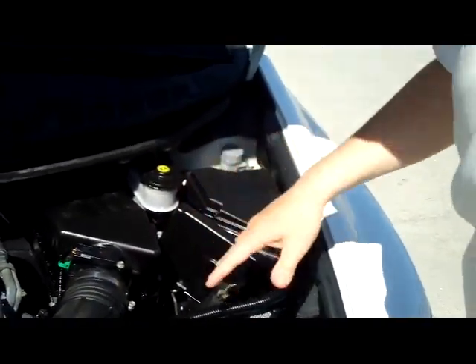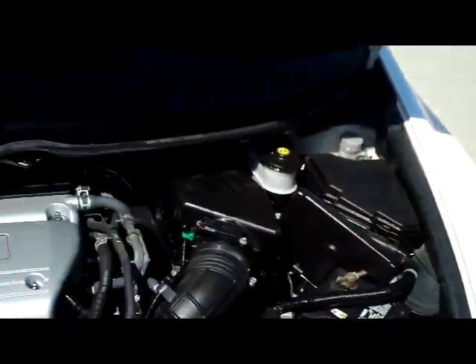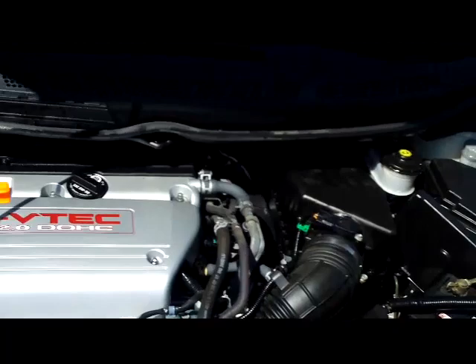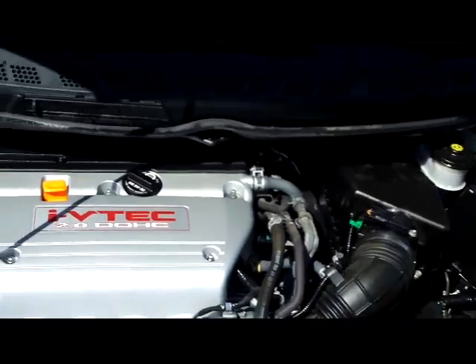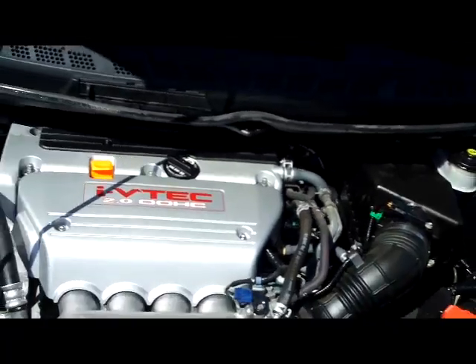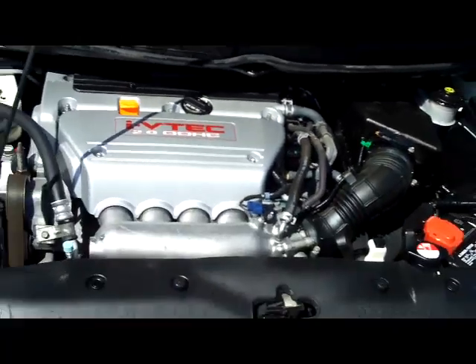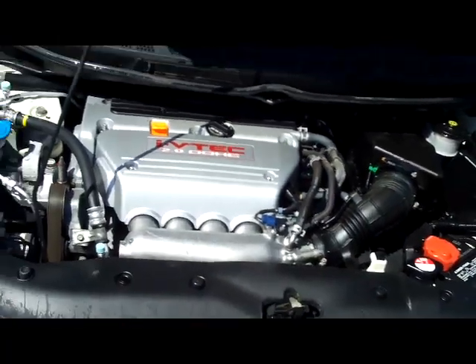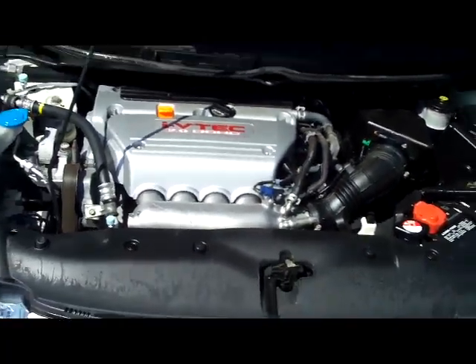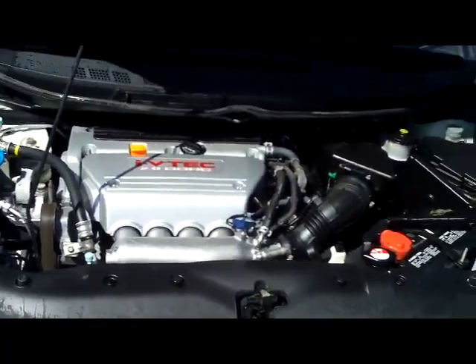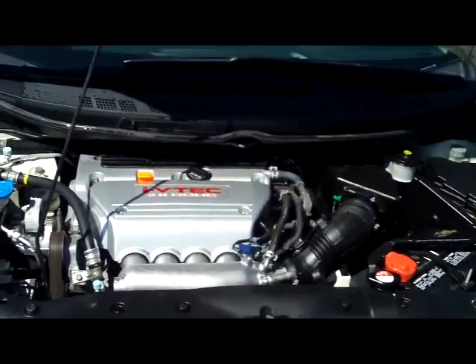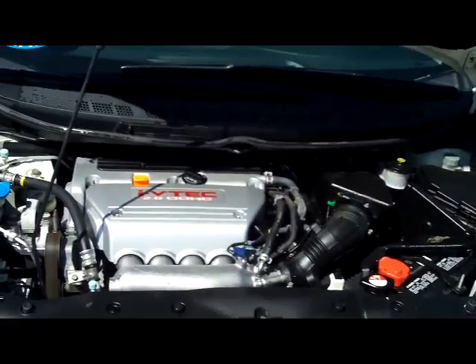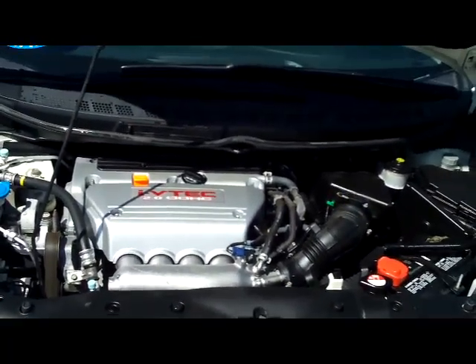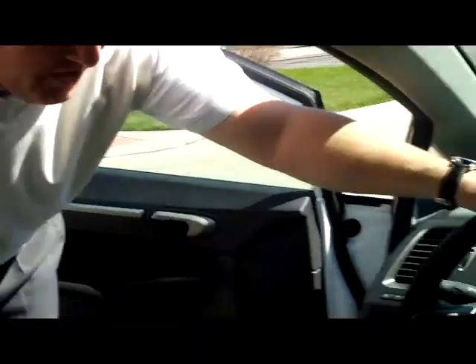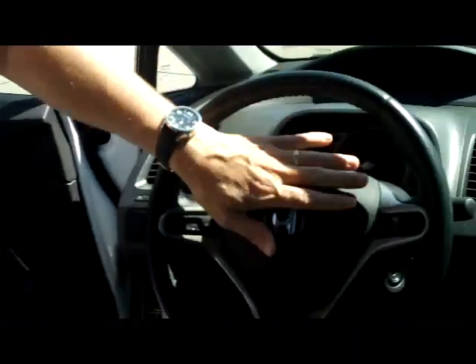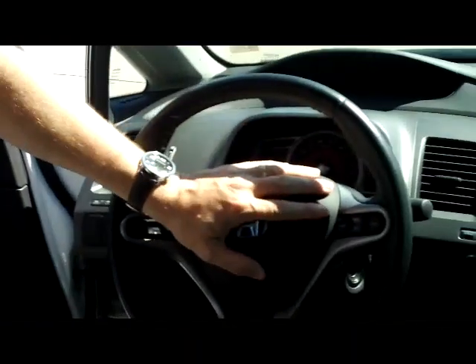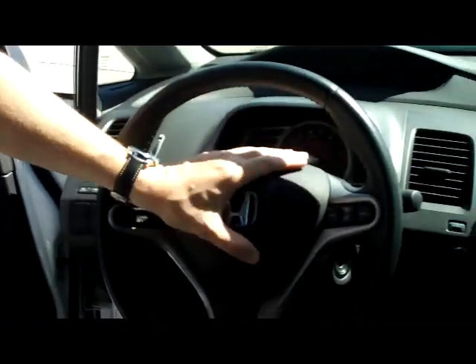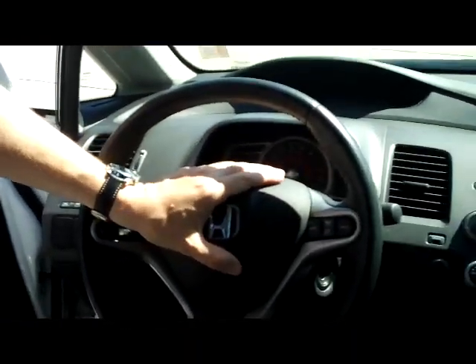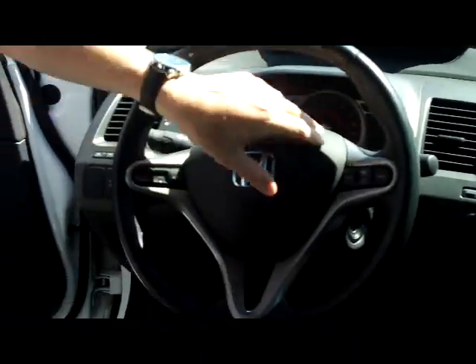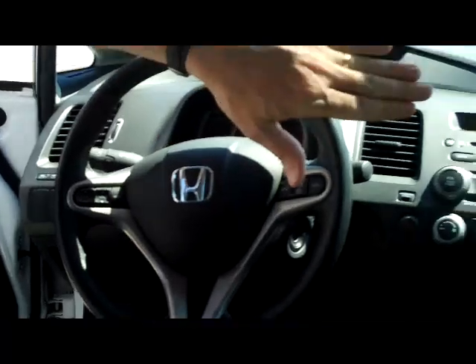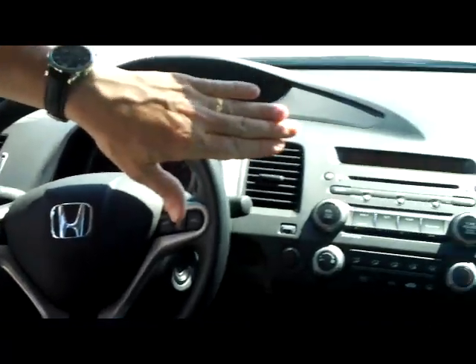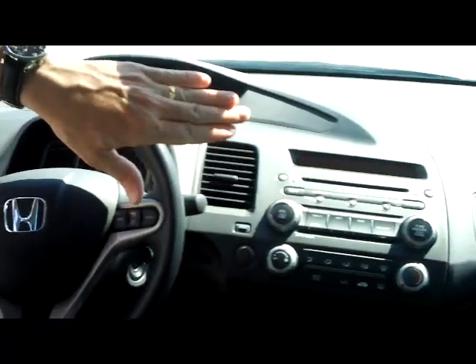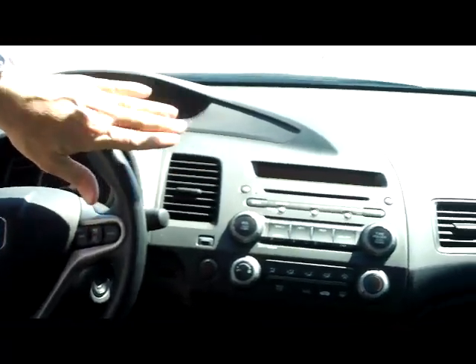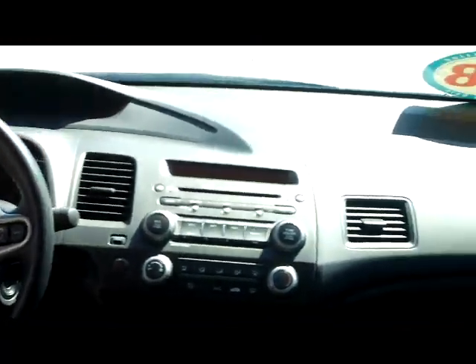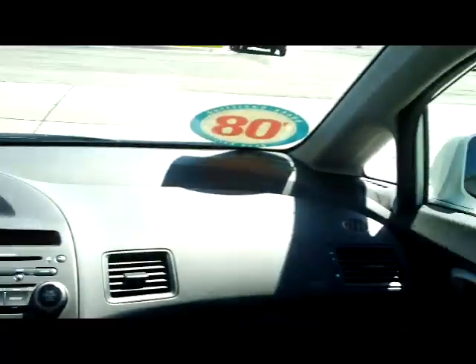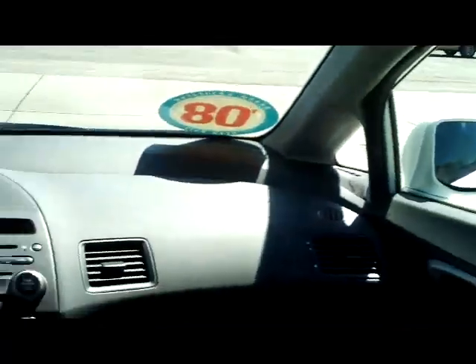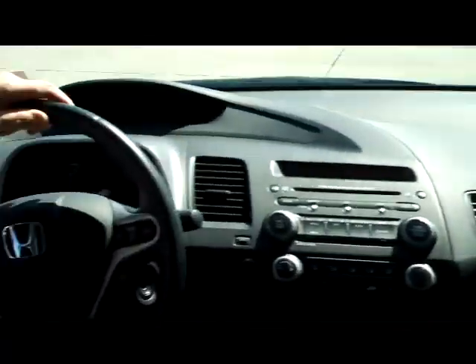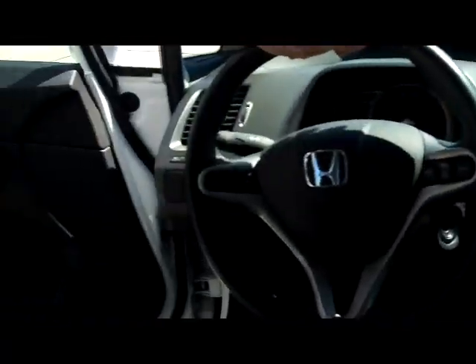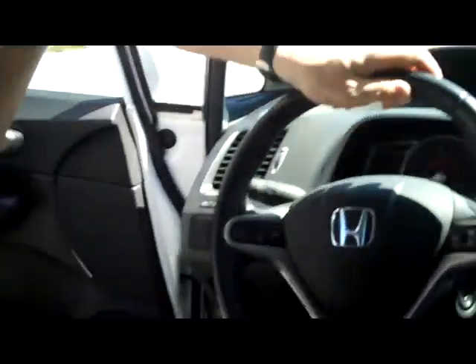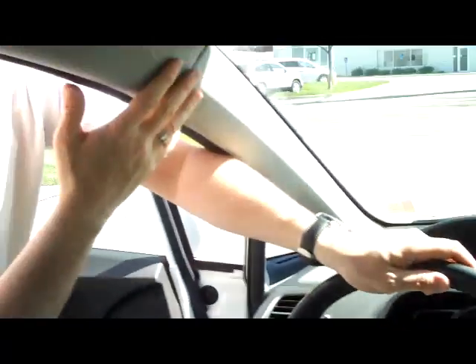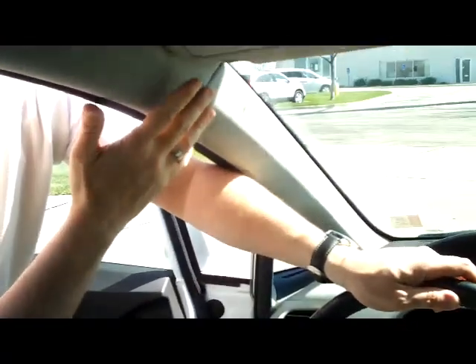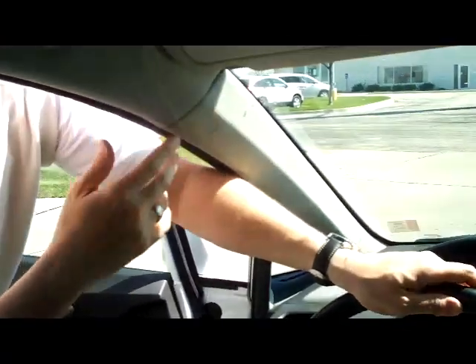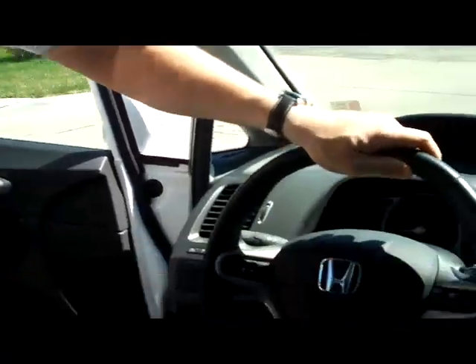The Civic is a five star crash test rated car. Here you have safety for everyone — reduced force driver and passenger side airbags, side impact airbags, and side curtain airbags for both the front and the back.